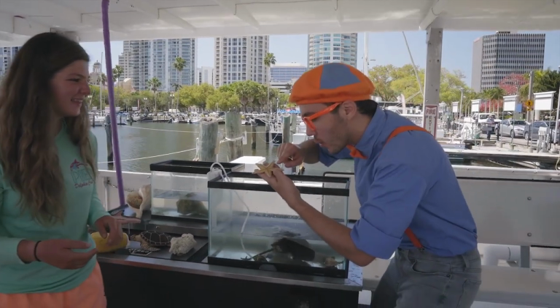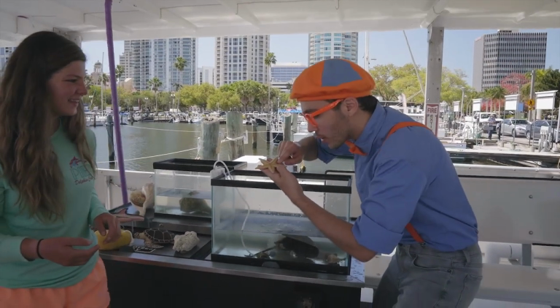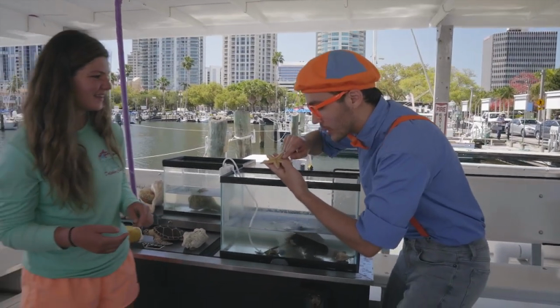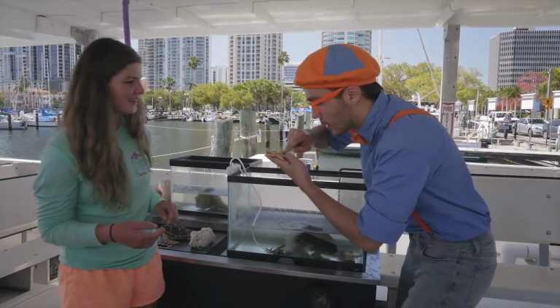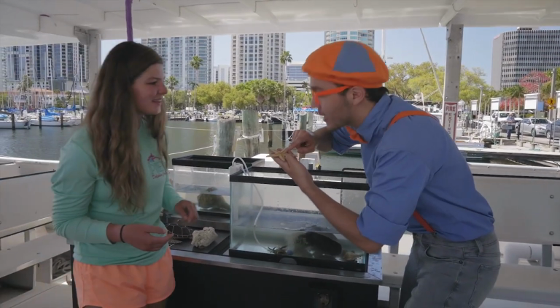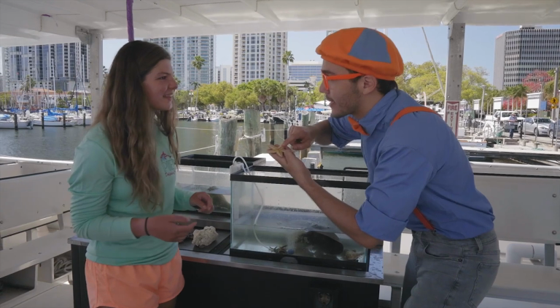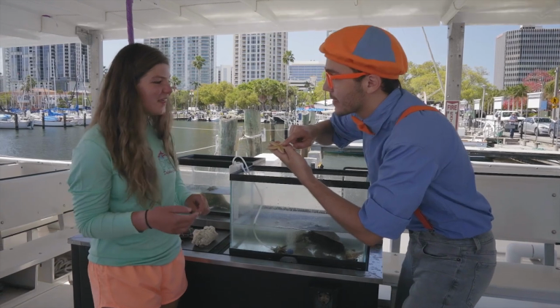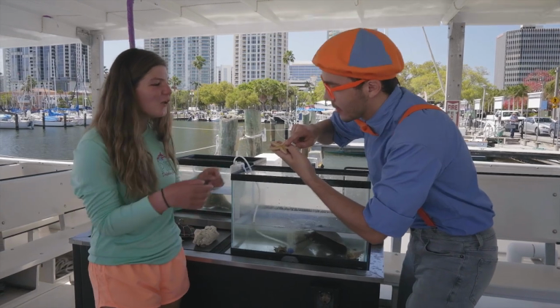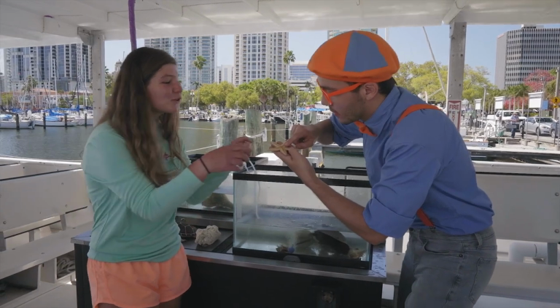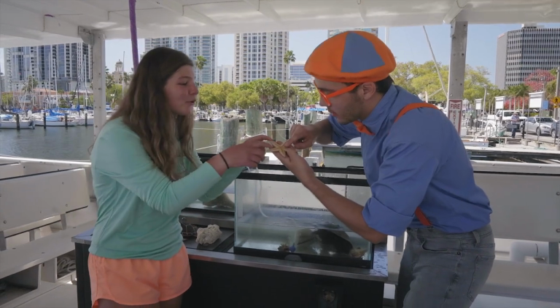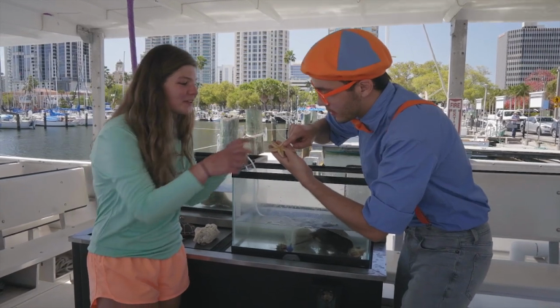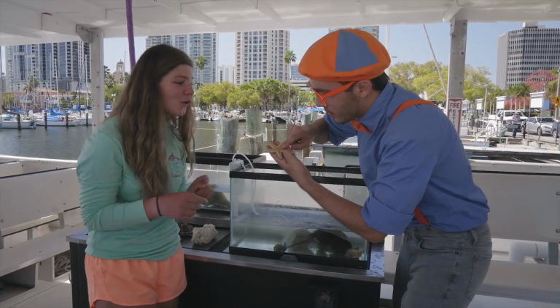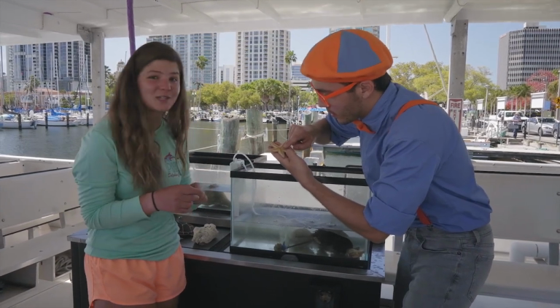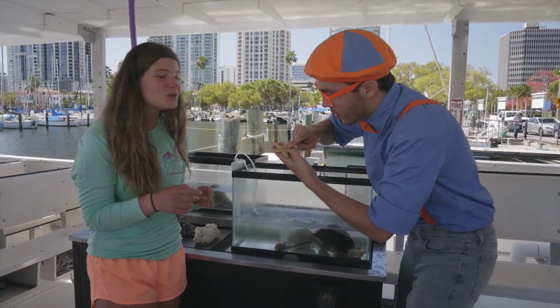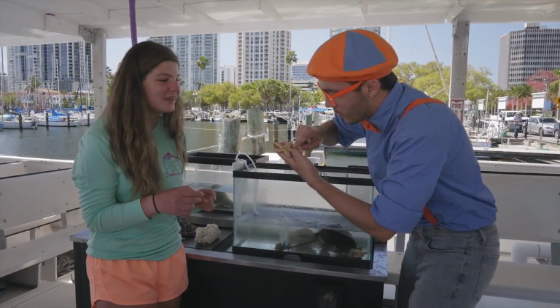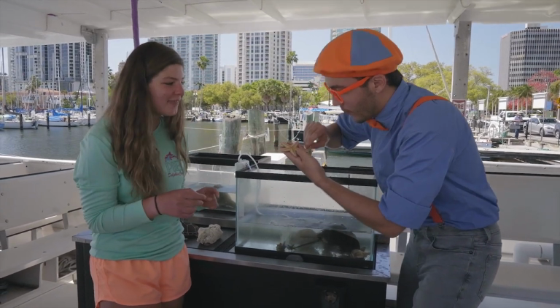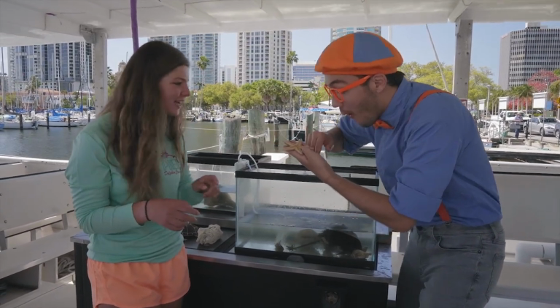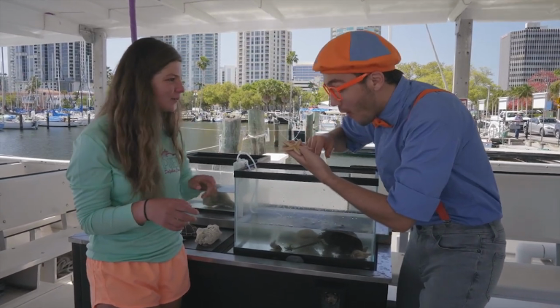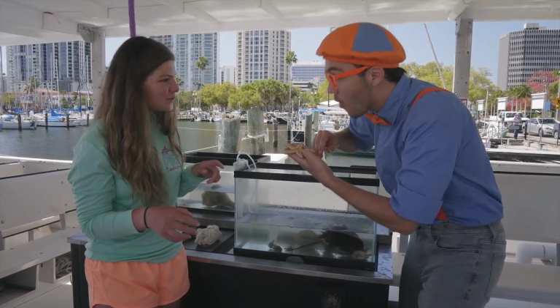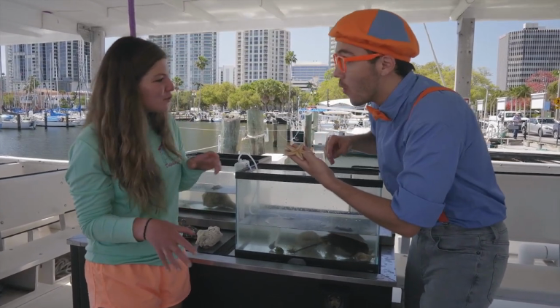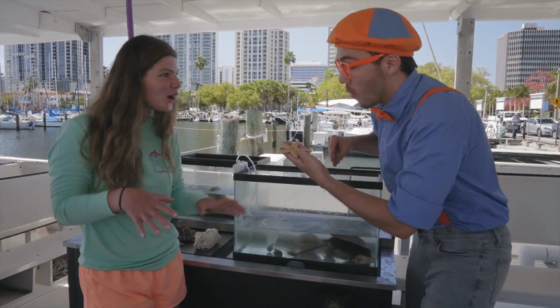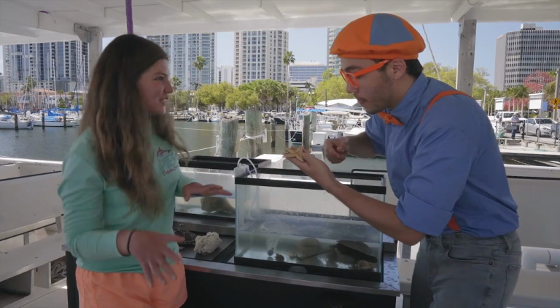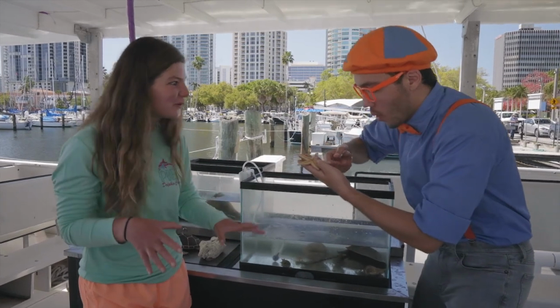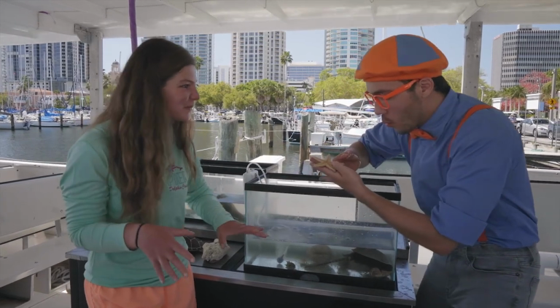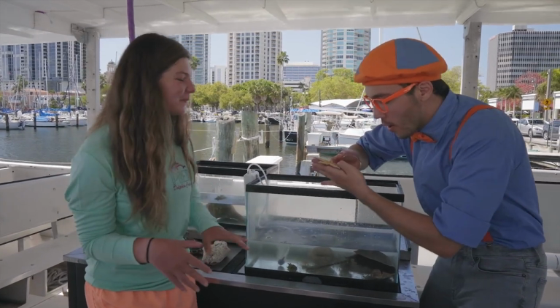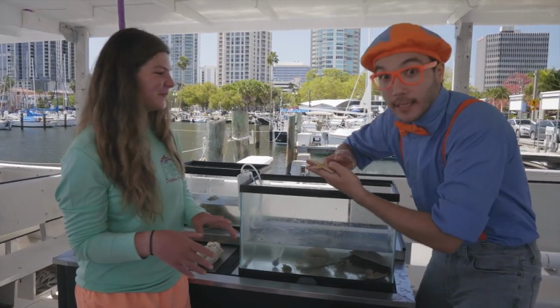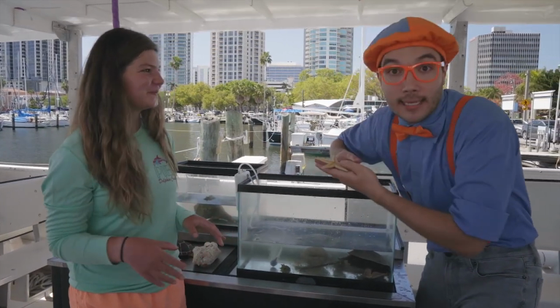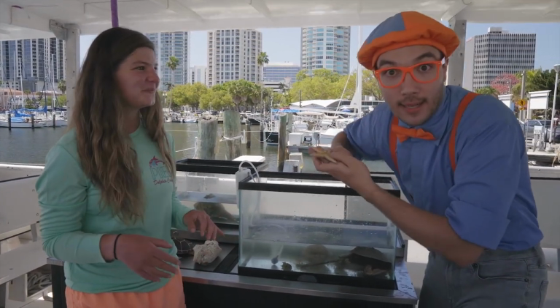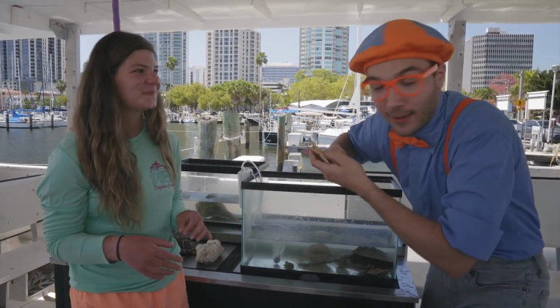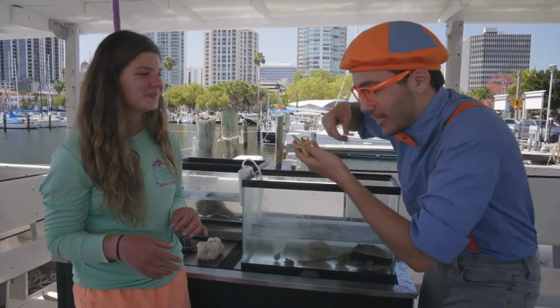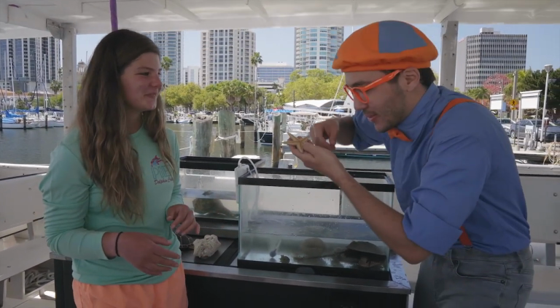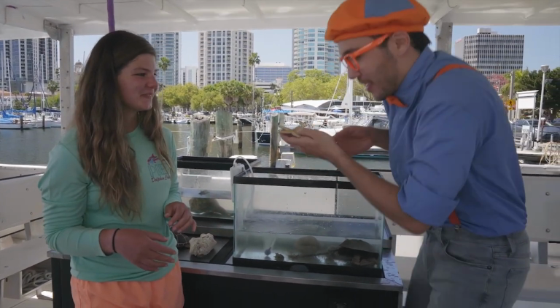He's kind of tickly! What are all these little pokey things? All of his little pokey things are called his tube feet, and that is how he was able to move across the sea floor!